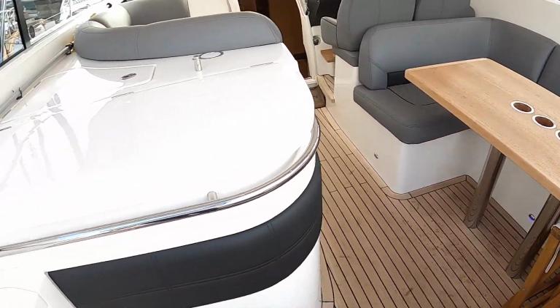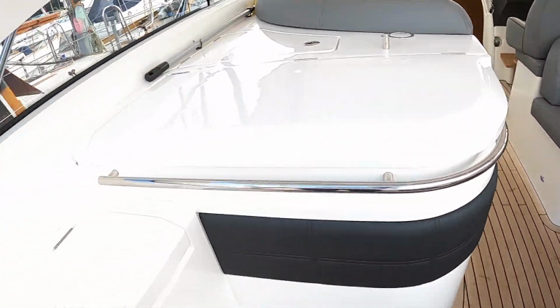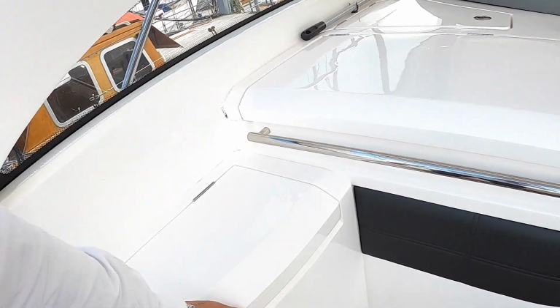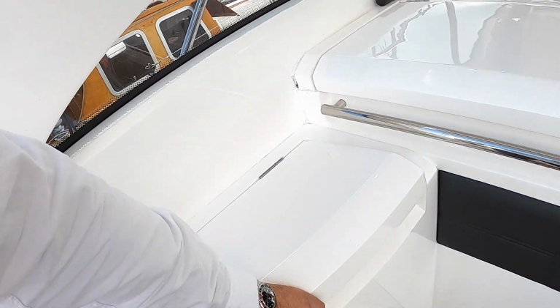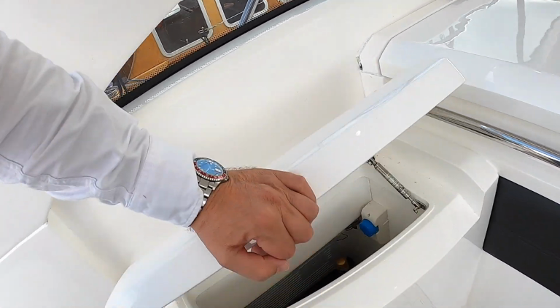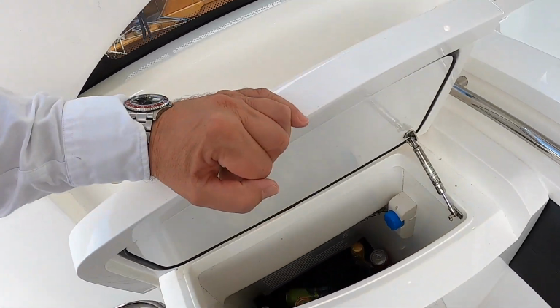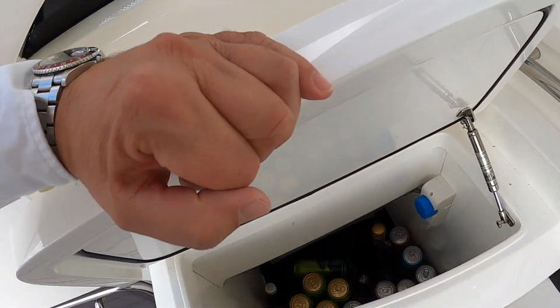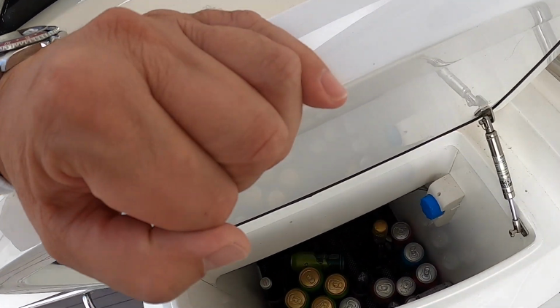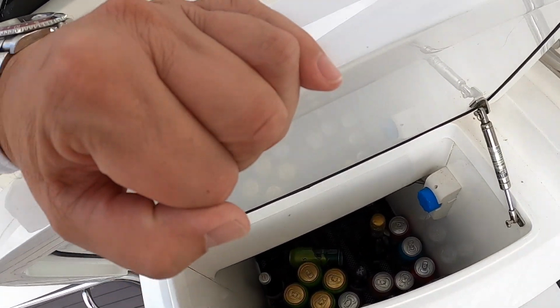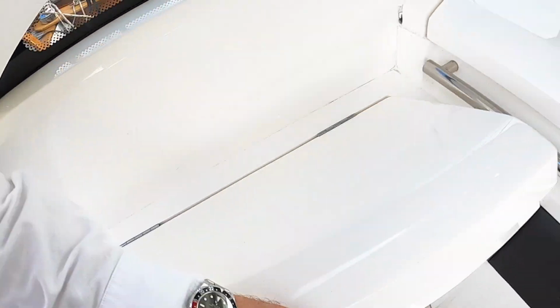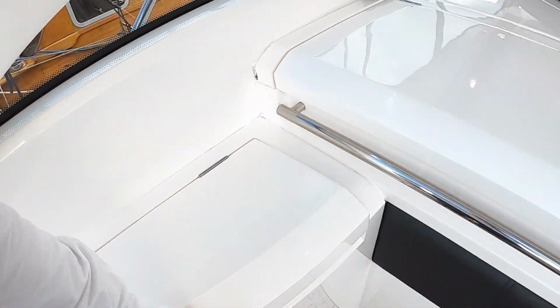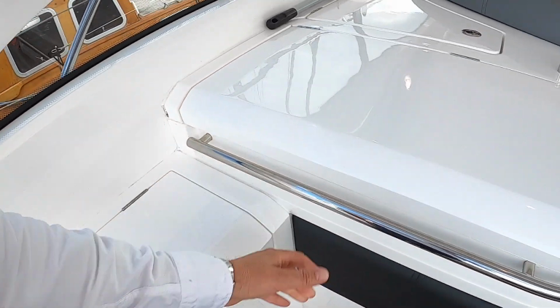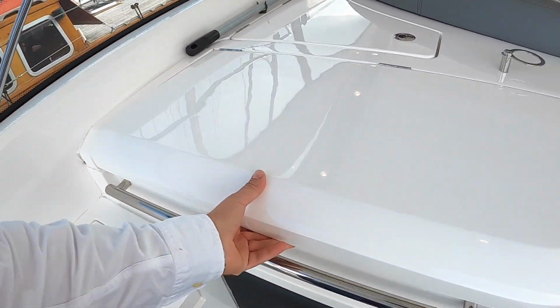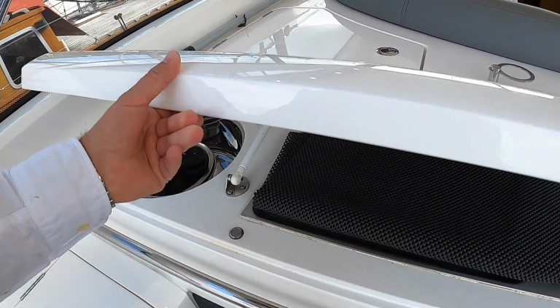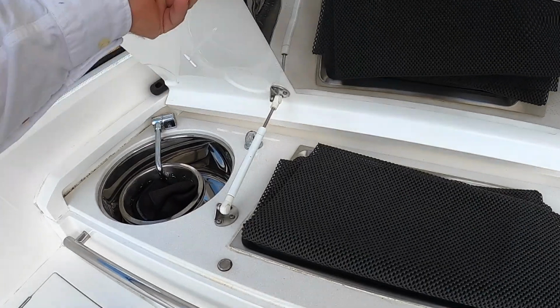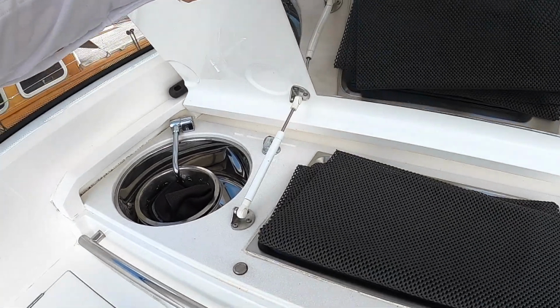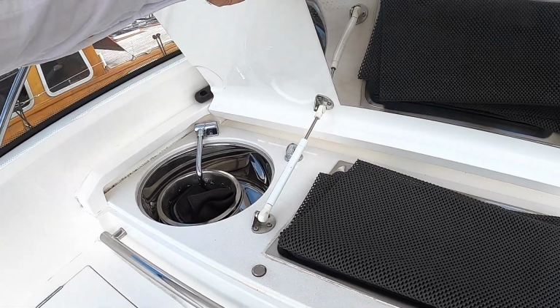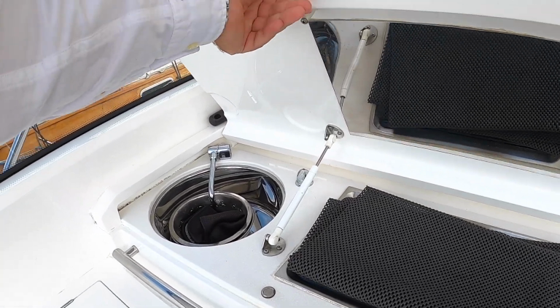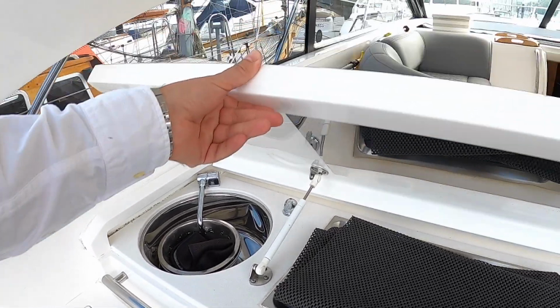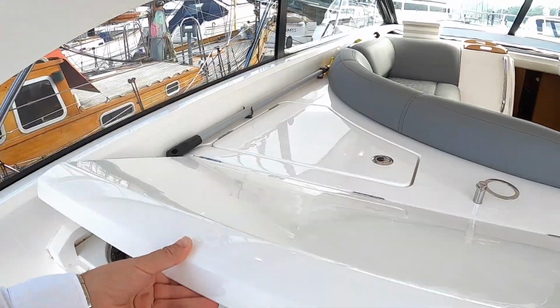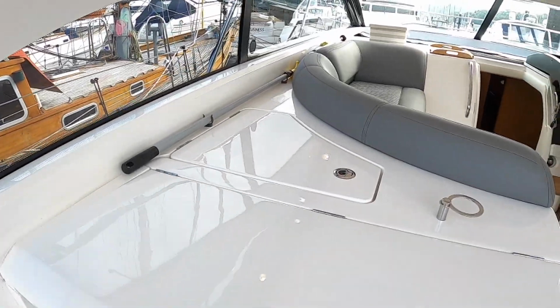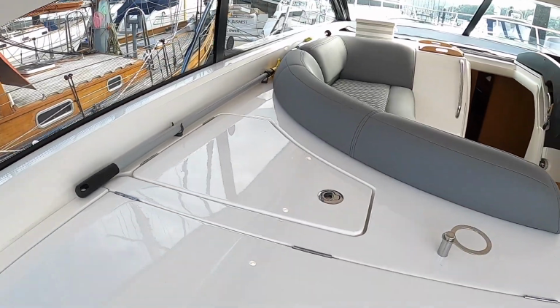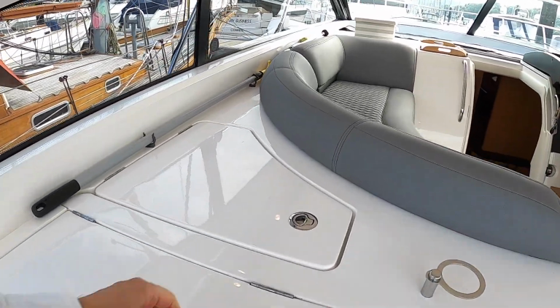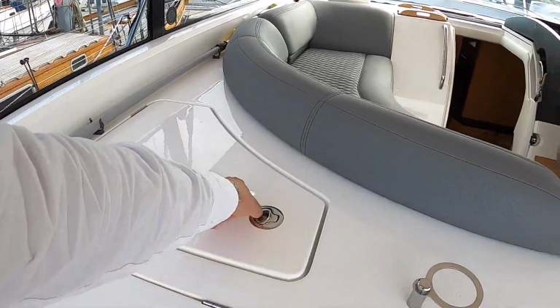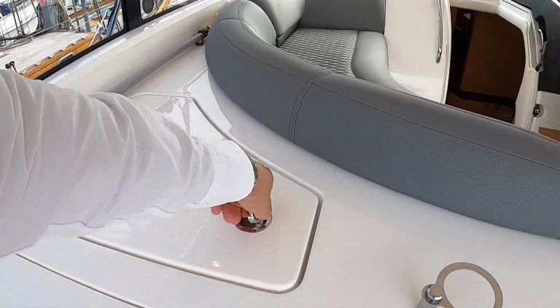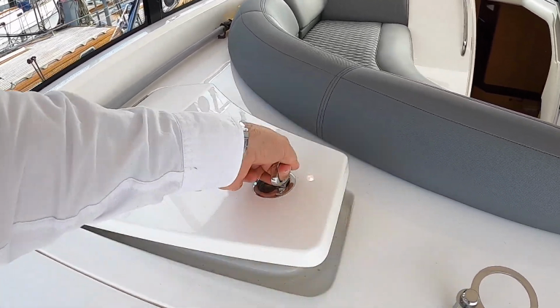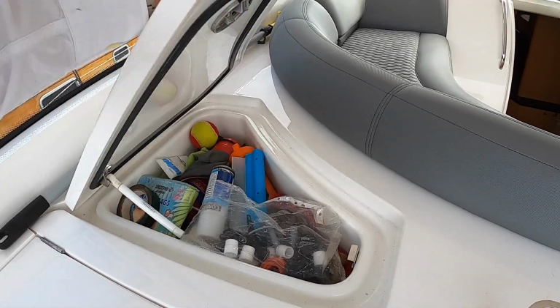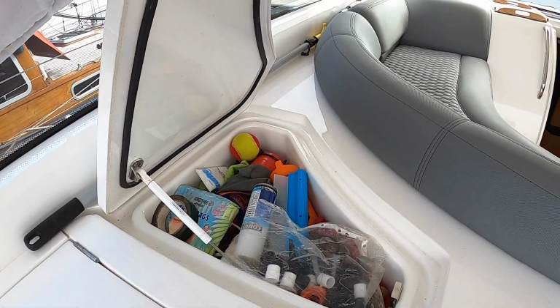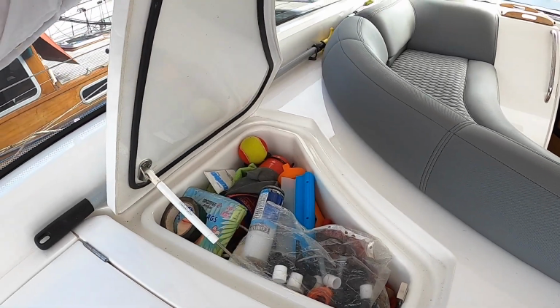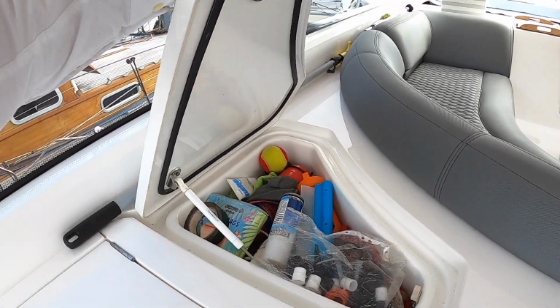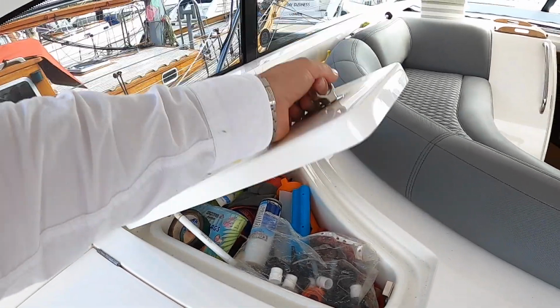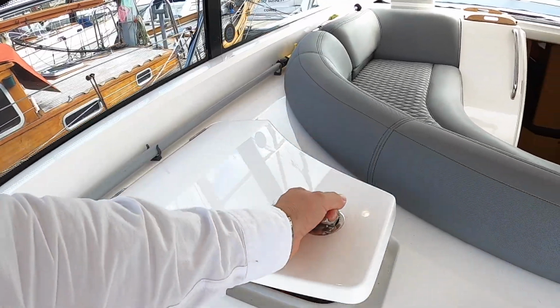Over here you've got the wet bar, so there's a top-loading fridge. And then there's a barbecue underneath that one, and a sink. And that one there is just a bit of storage — fairly full with it as well.